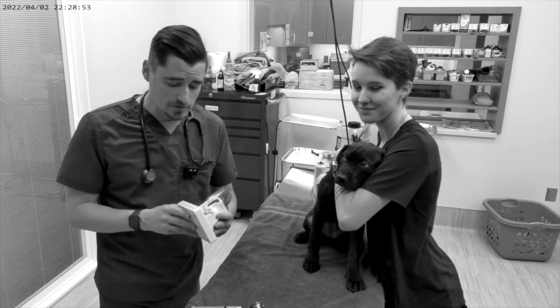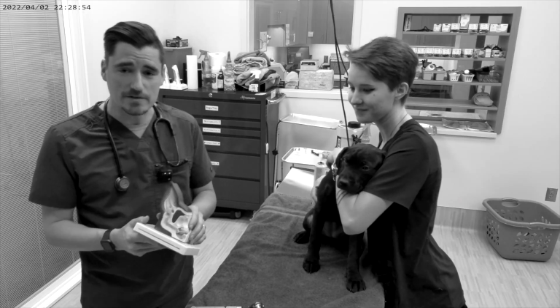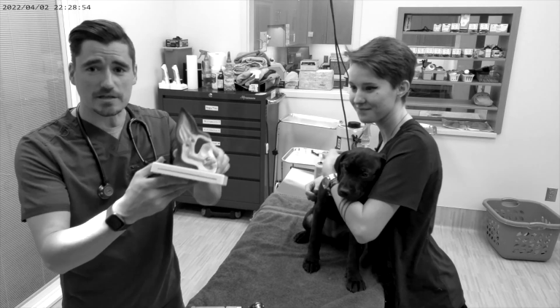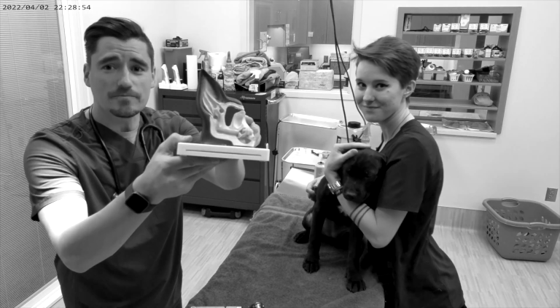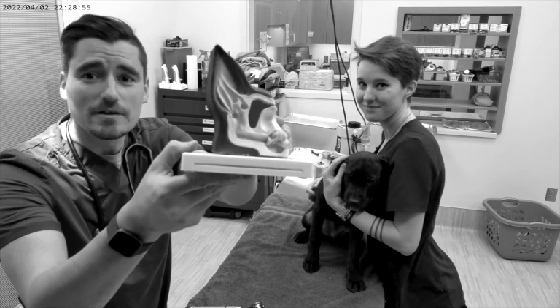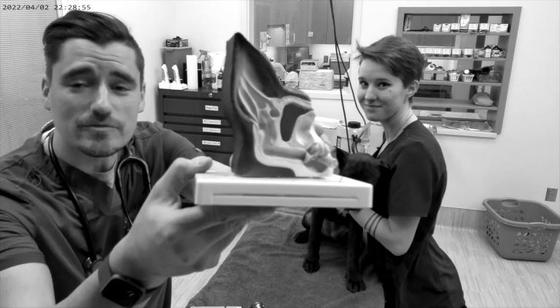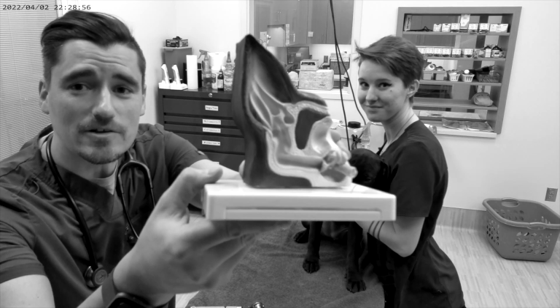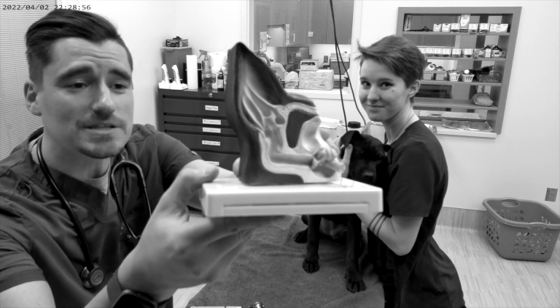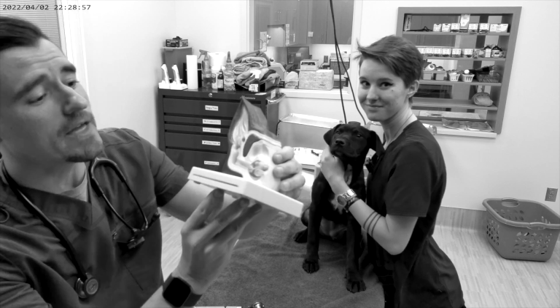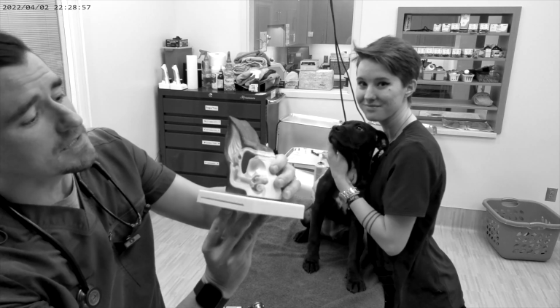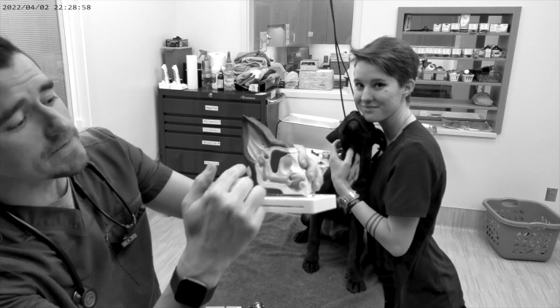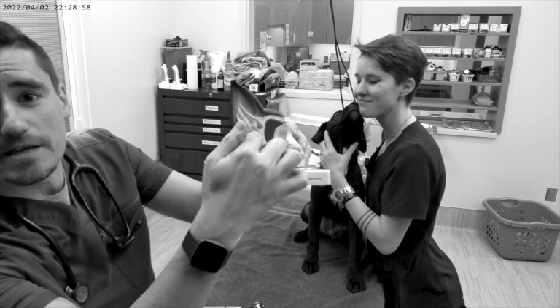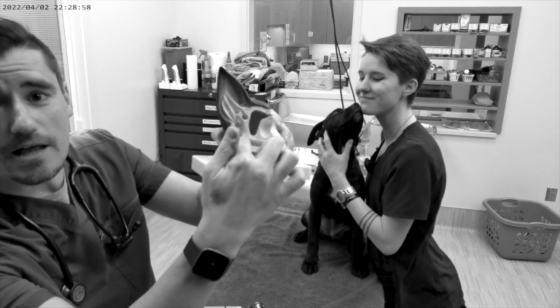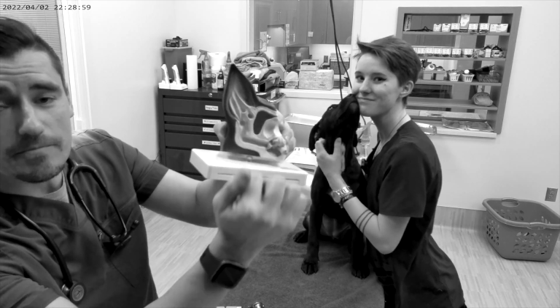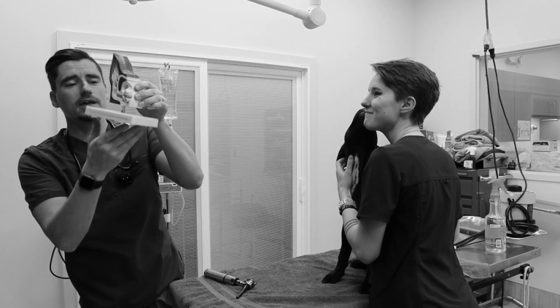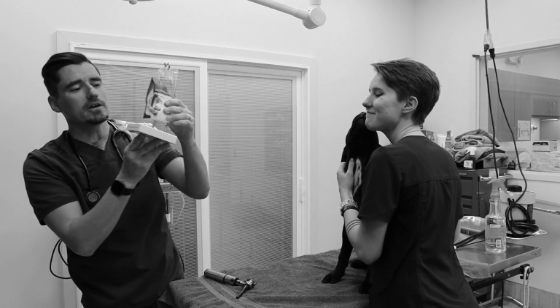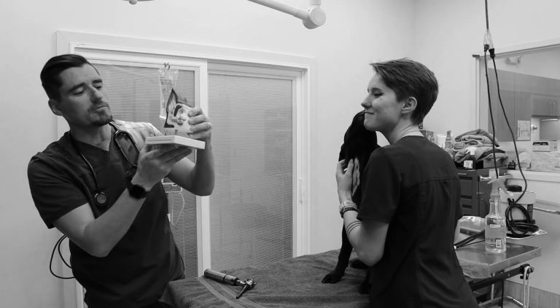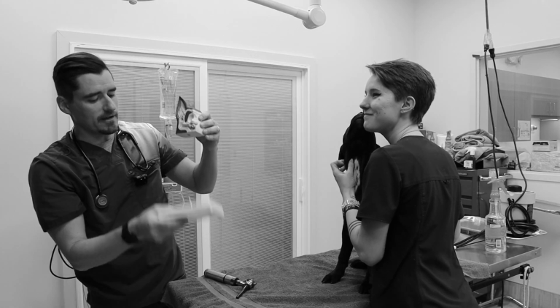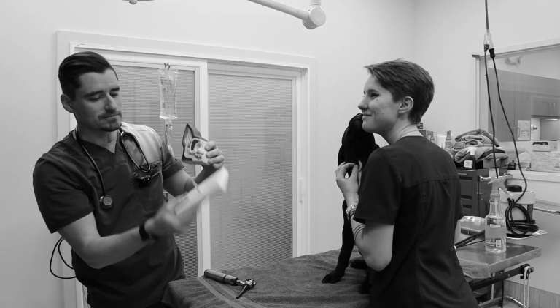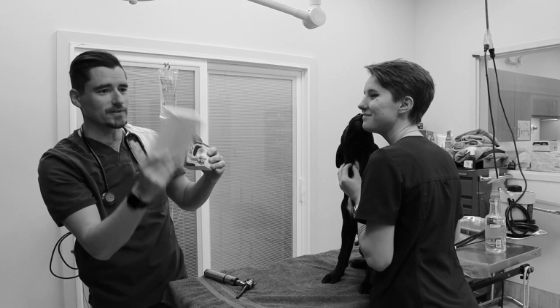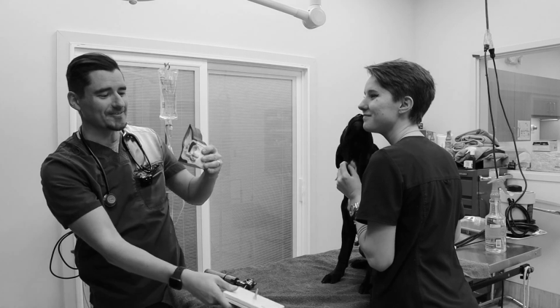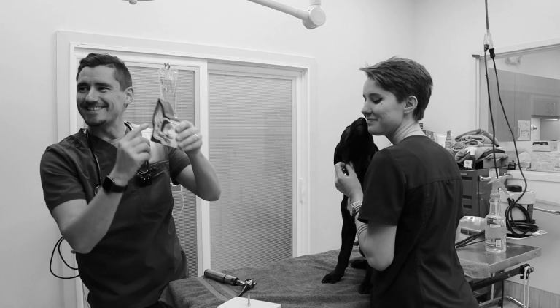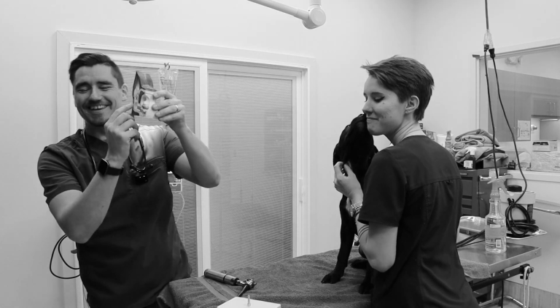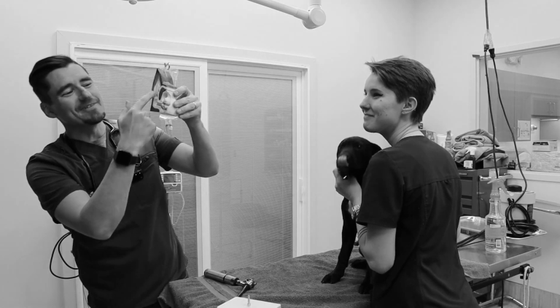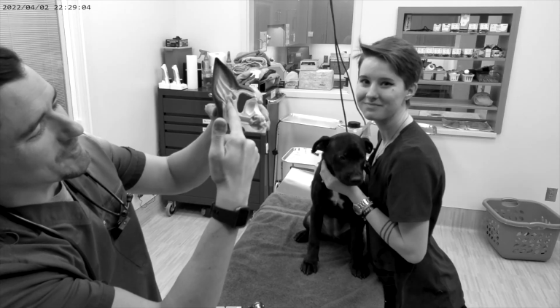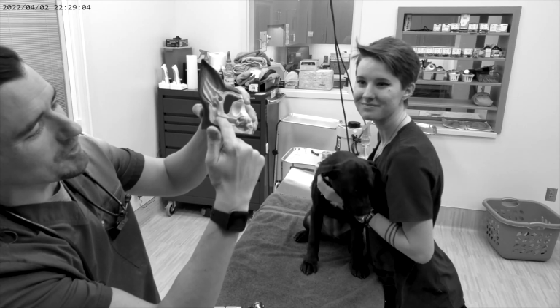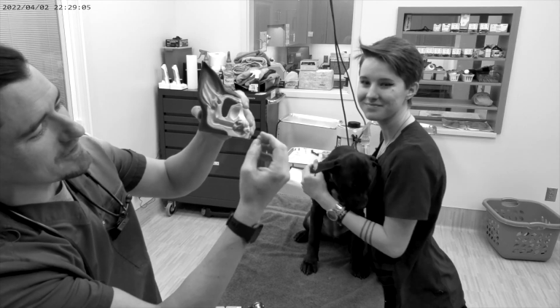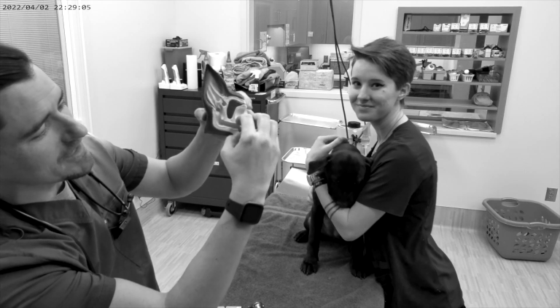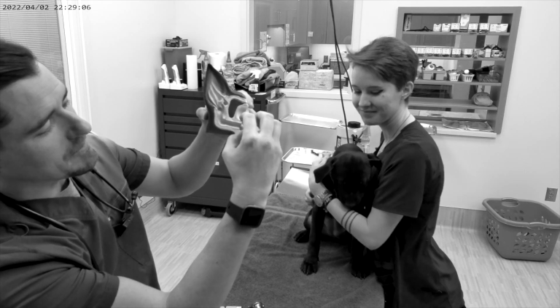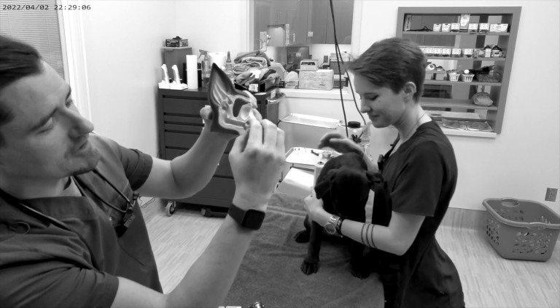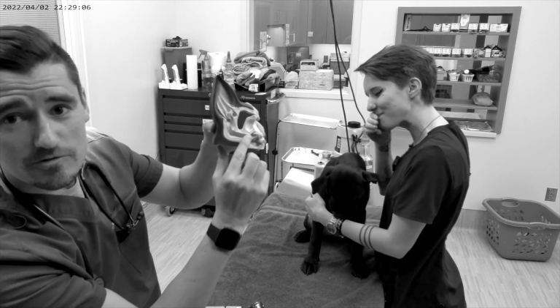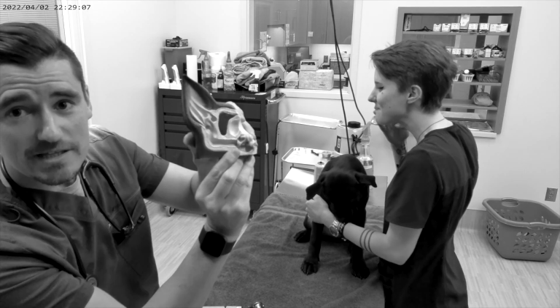If you look at the dog's ear, you're going to see that it is kind of like an L. The dog ear has a vertical canal, a horizontal canal, and then the middle ear and the ear drum itself.